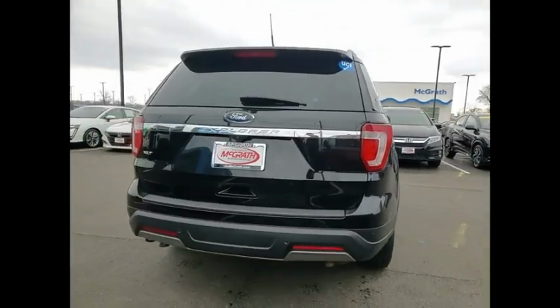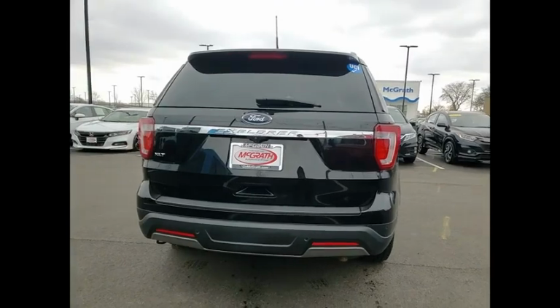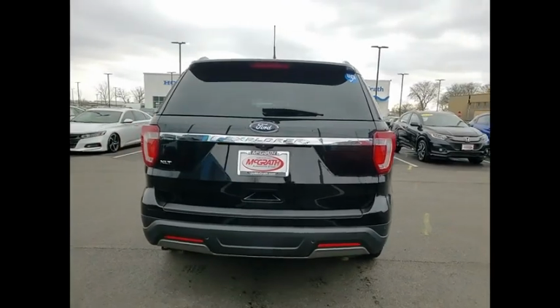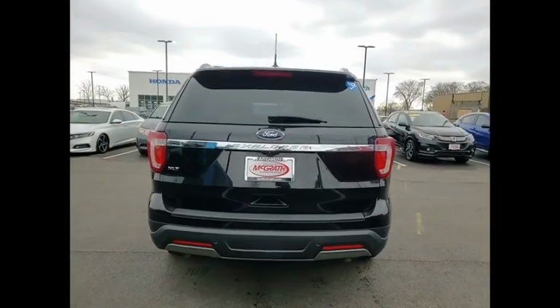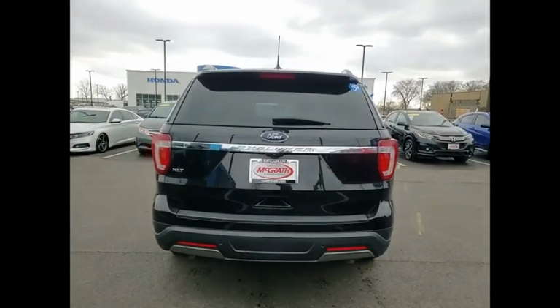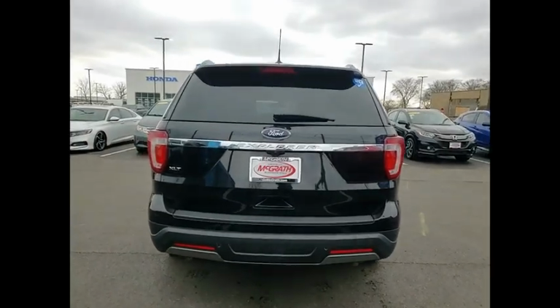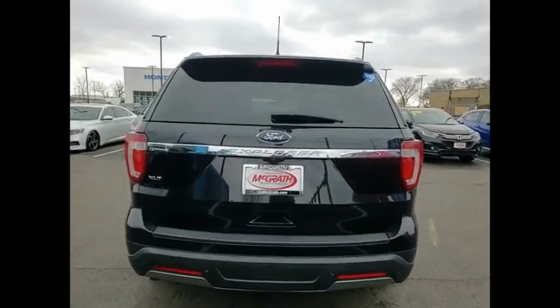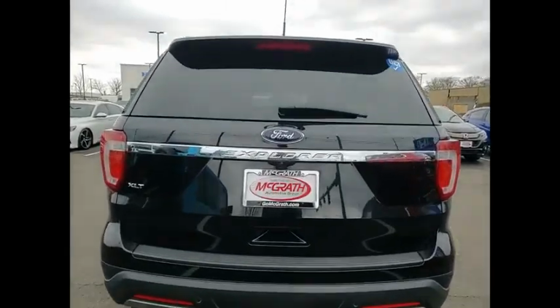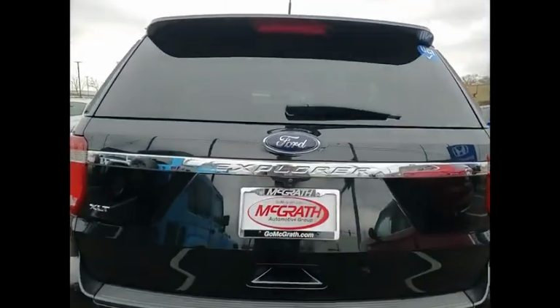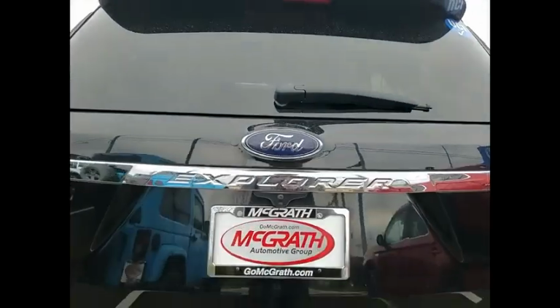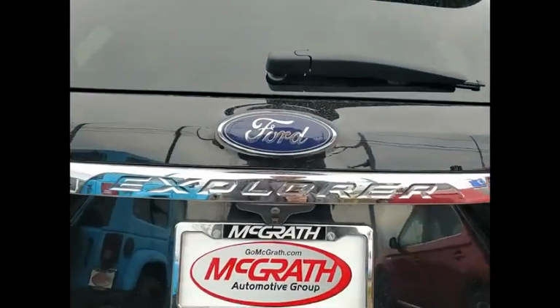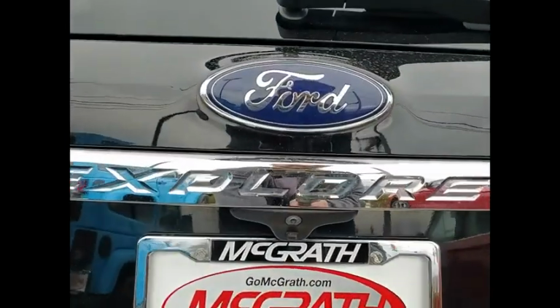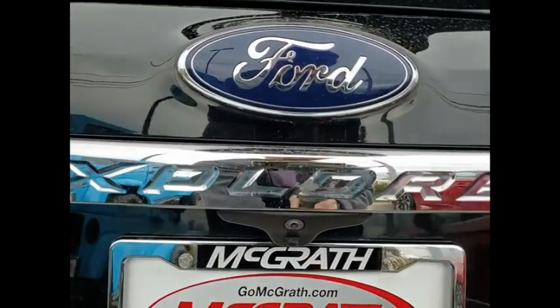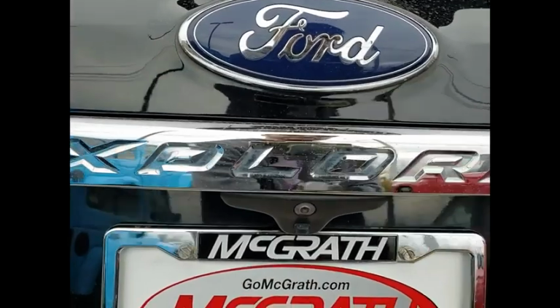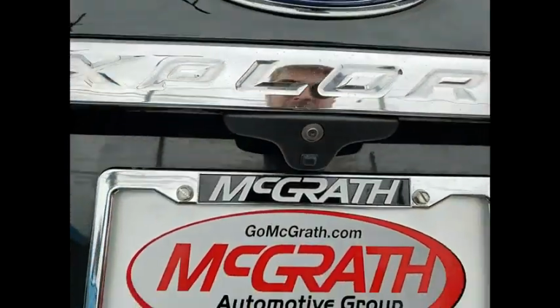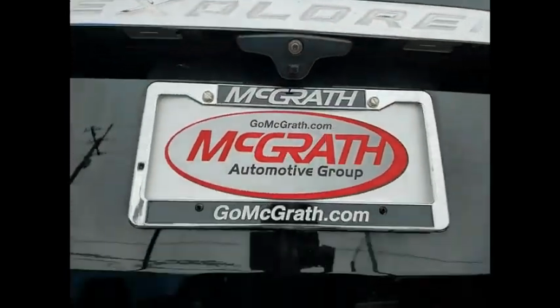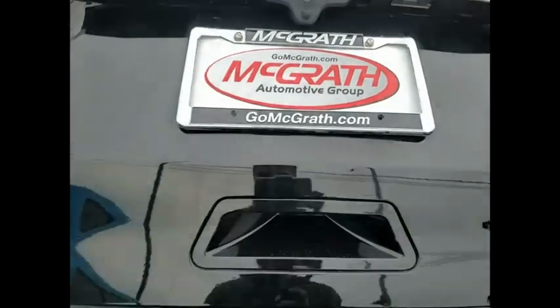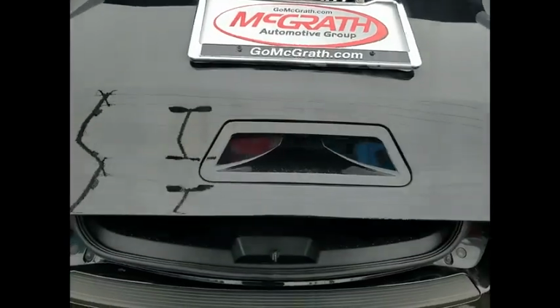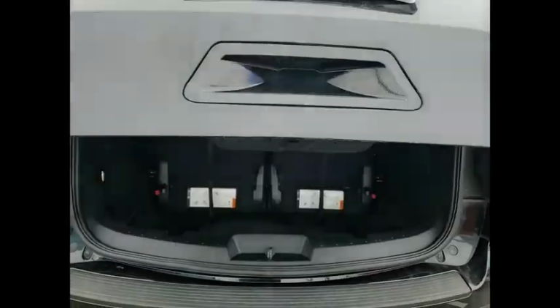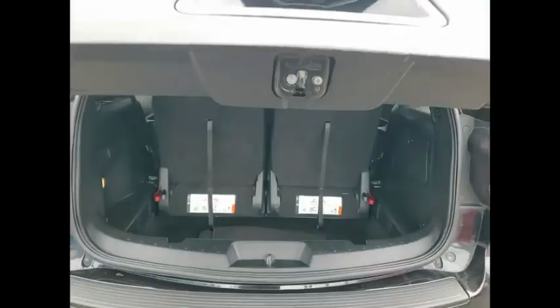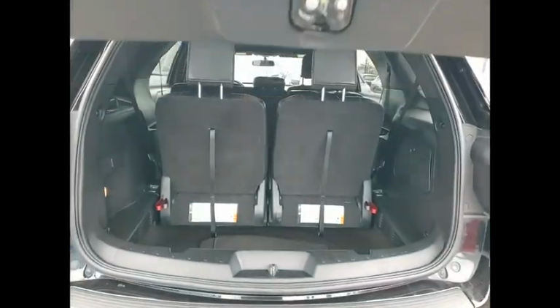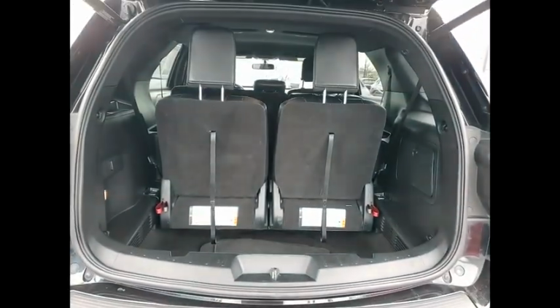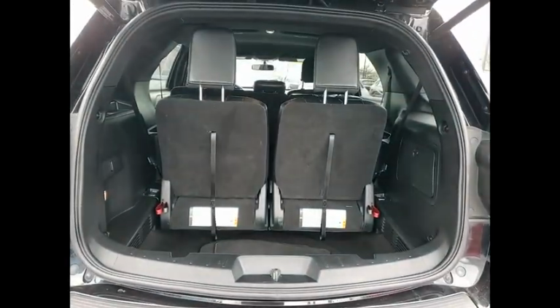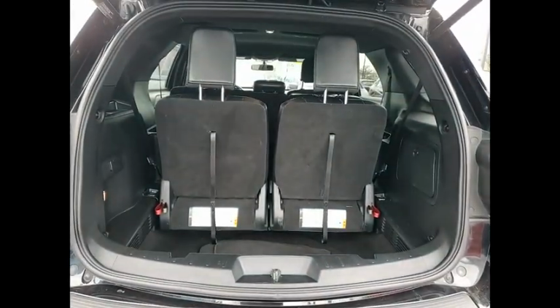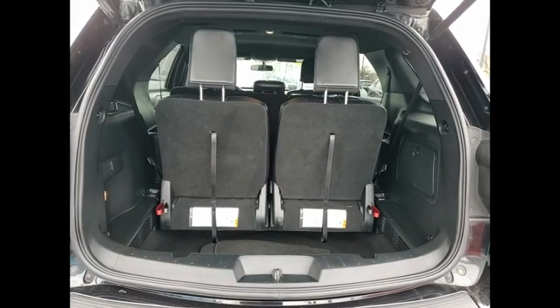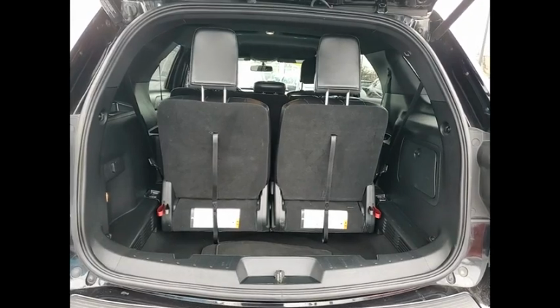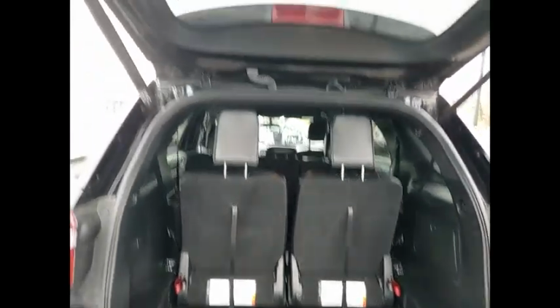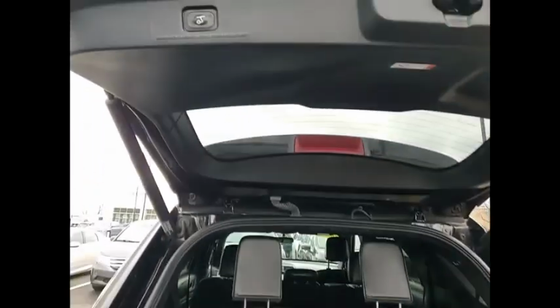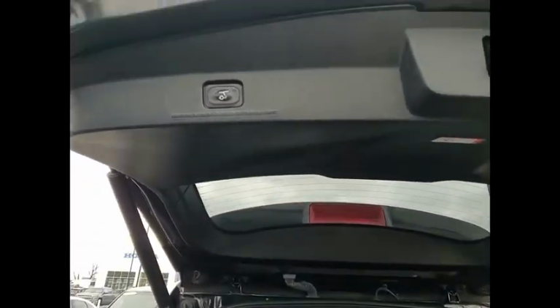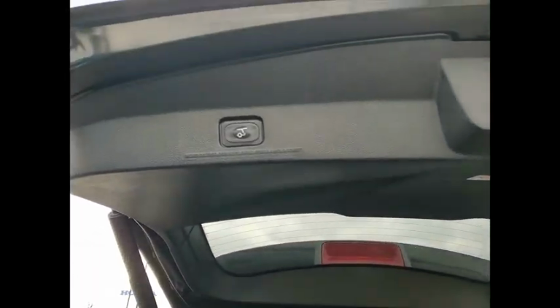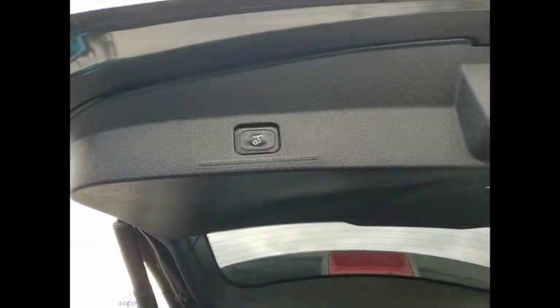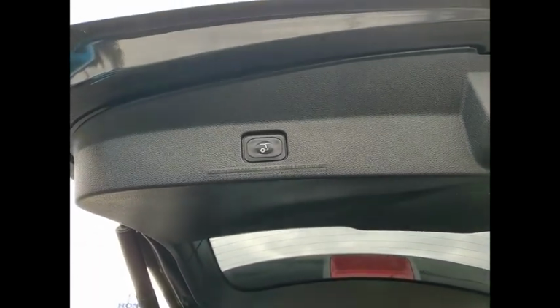Tire pressure monitor. Heated mirrors. Aluminum wheels. Rear spoiler. Brake assist. Traction control. Stability control. Daytime running lights. Four wheel disc brakes. FWD. Wouldn't you look great in this vehicle?